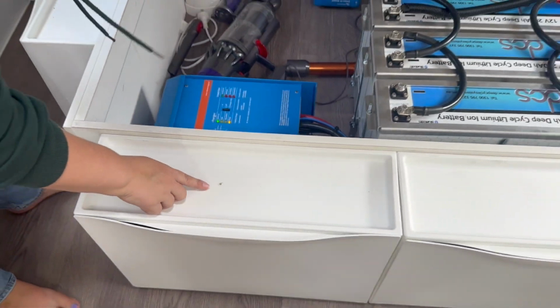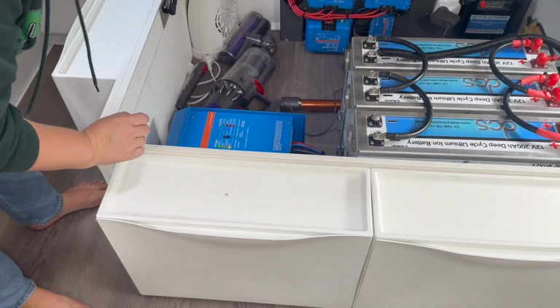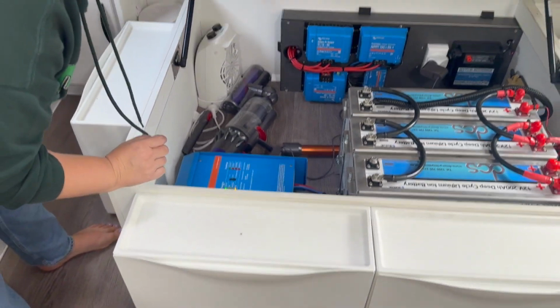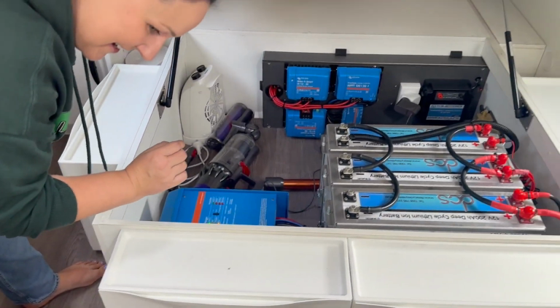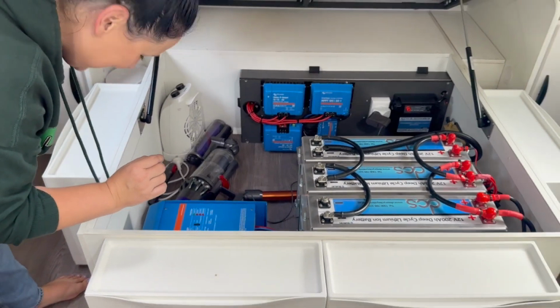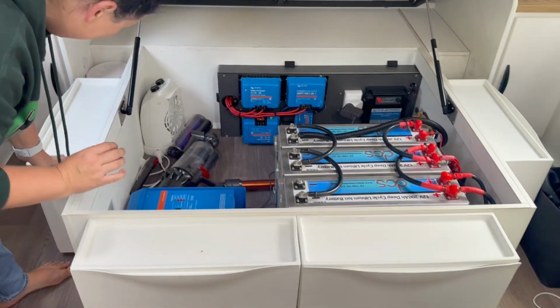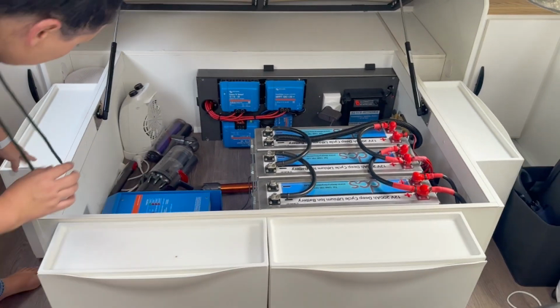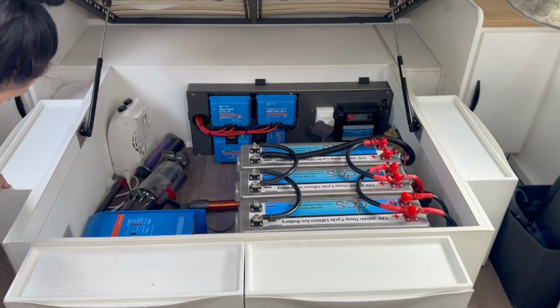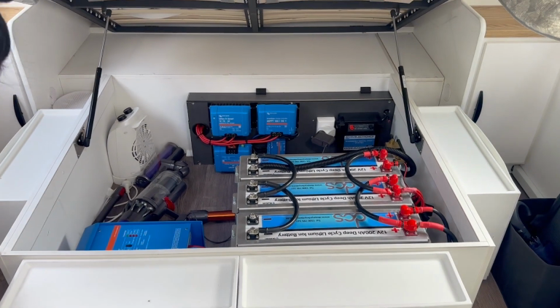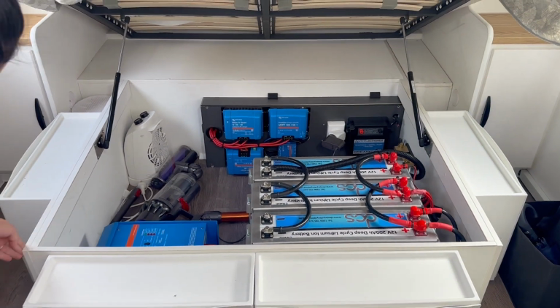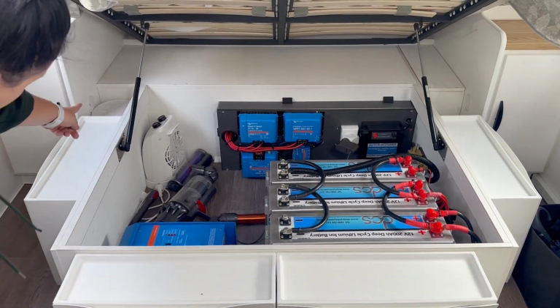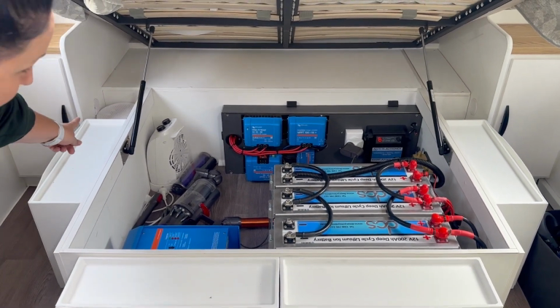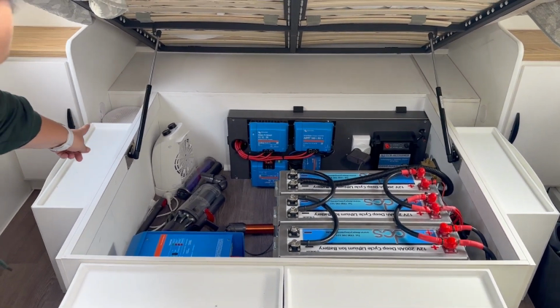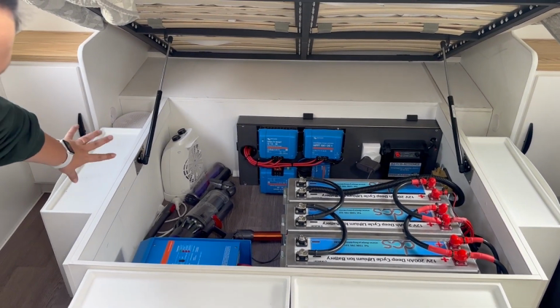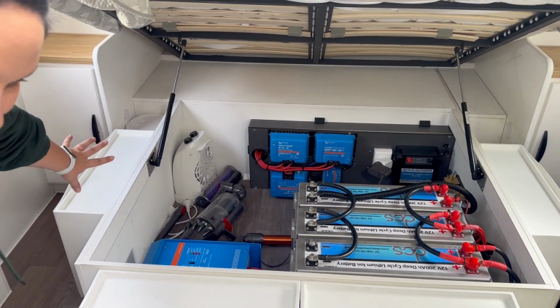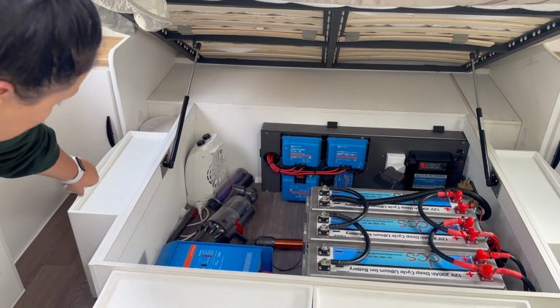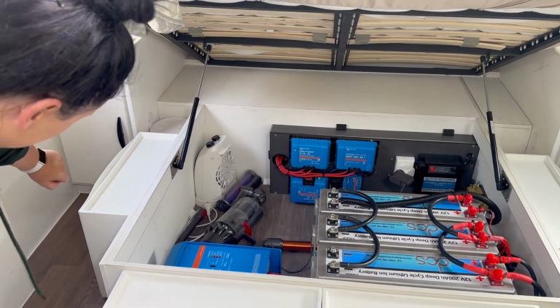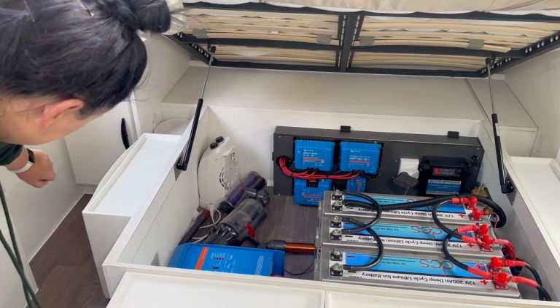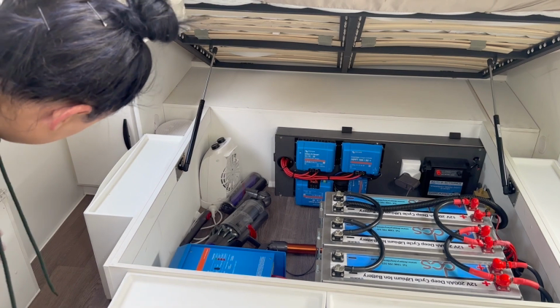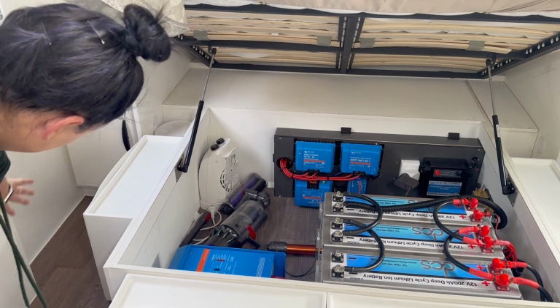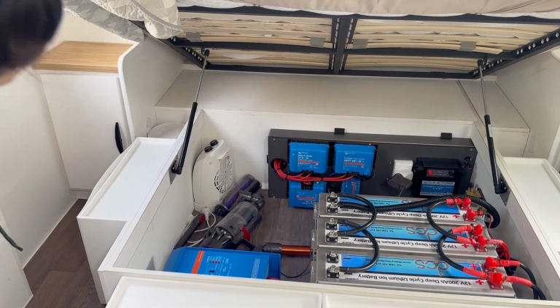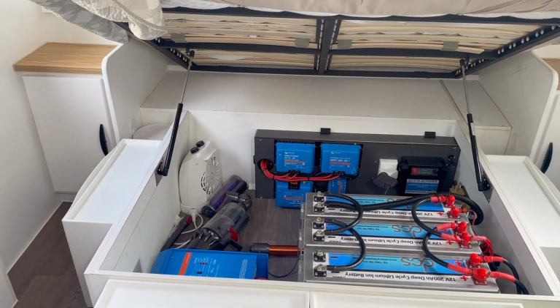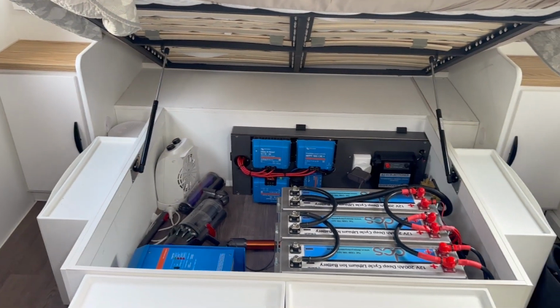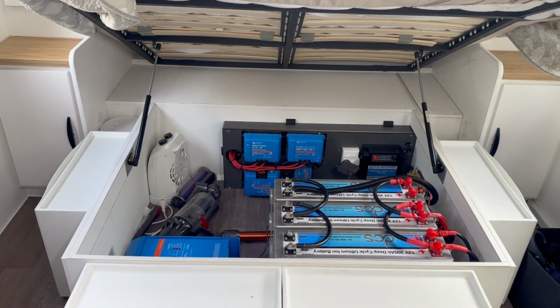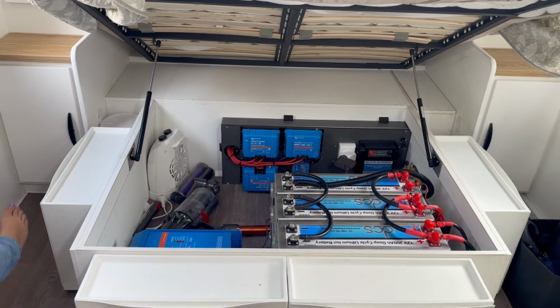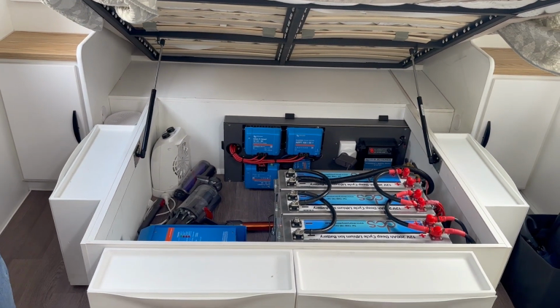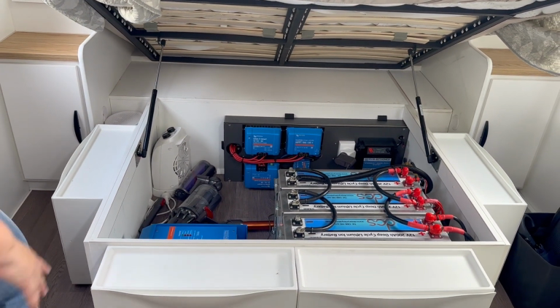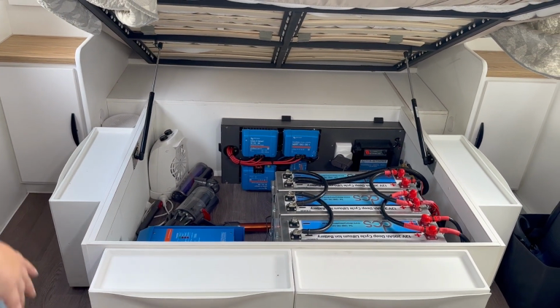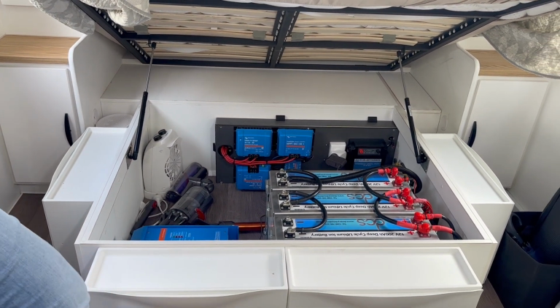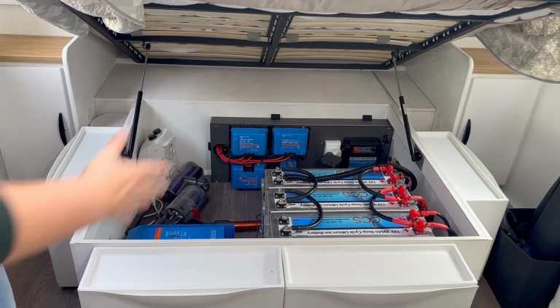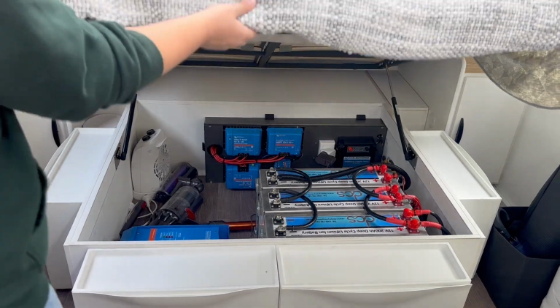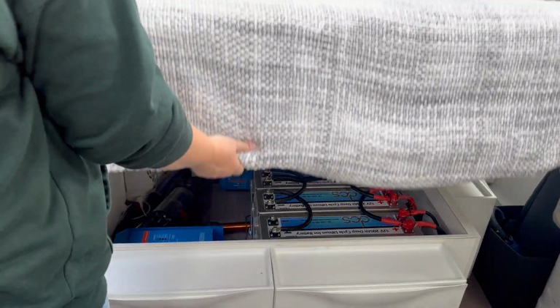If you move those out slightly you can fit a box of wine in there if that's your thing, though it would impede walking. I love that space because otherwise it's wasted.